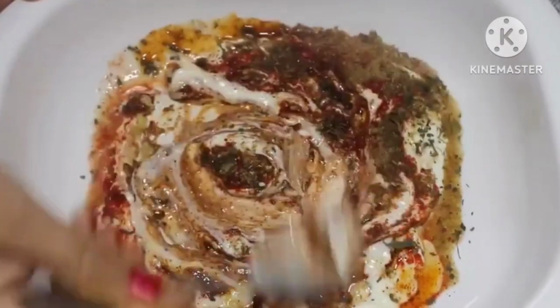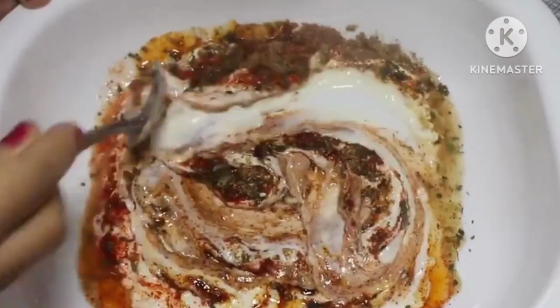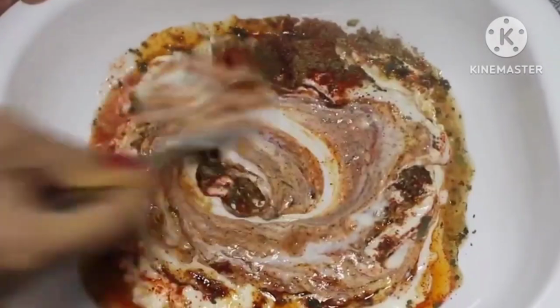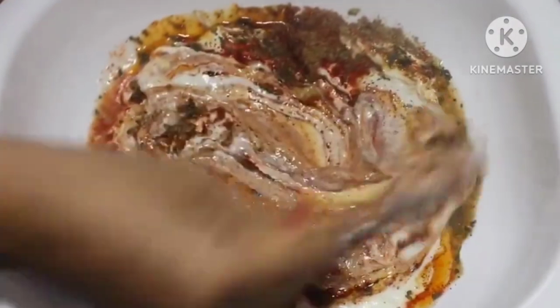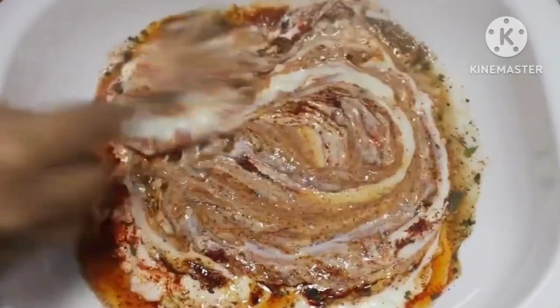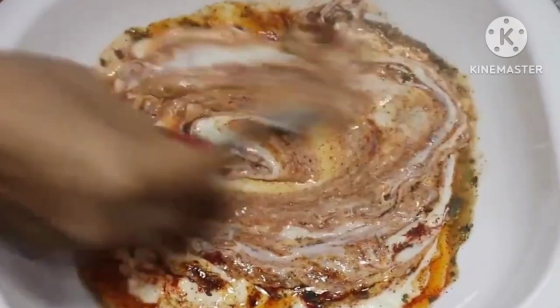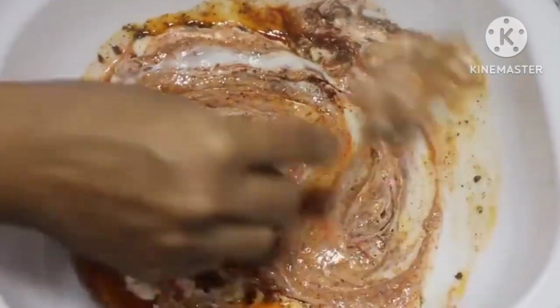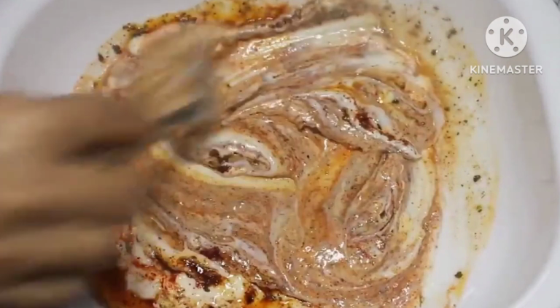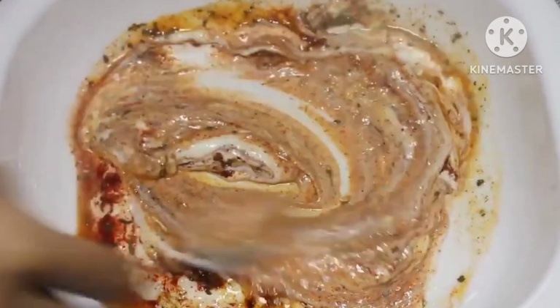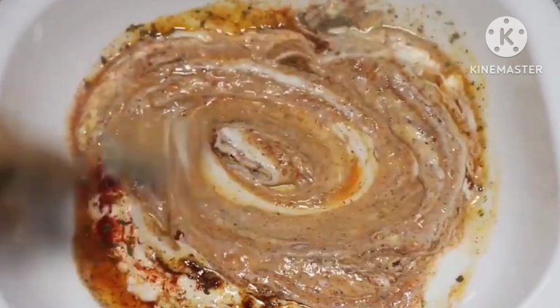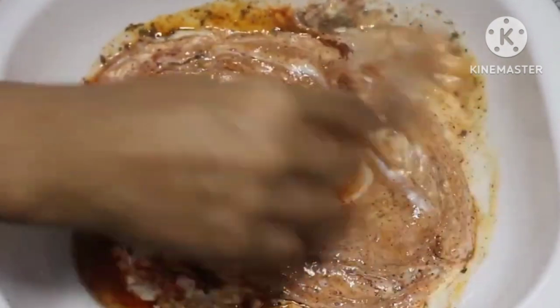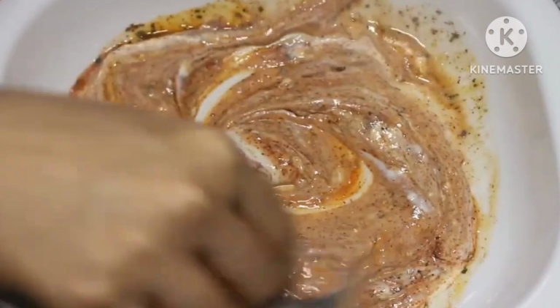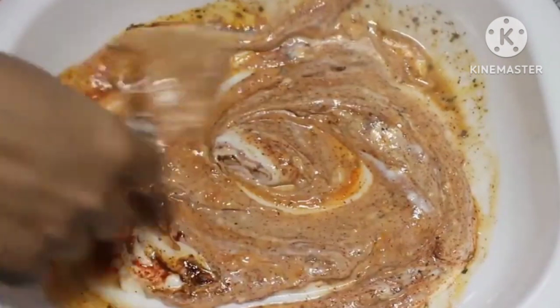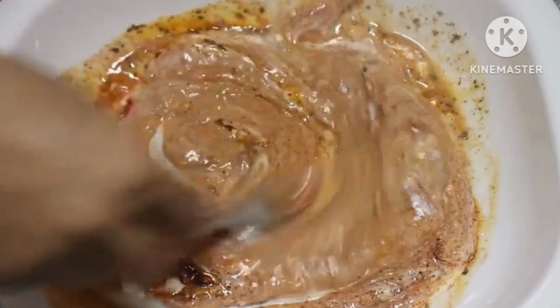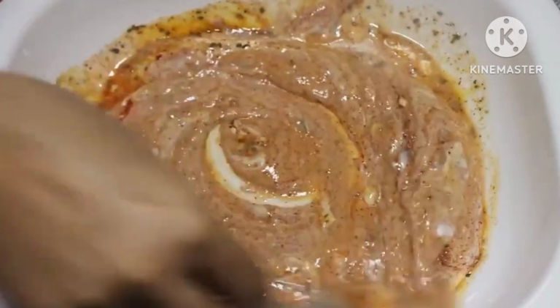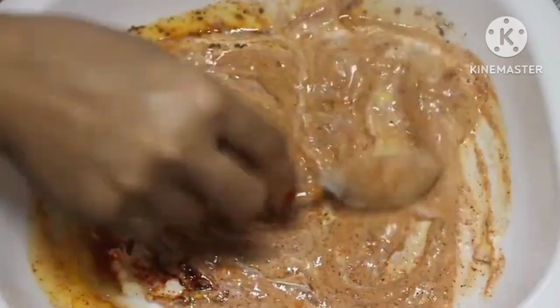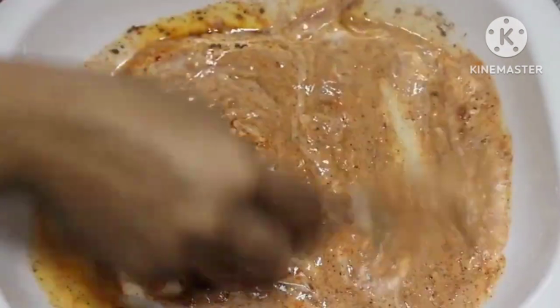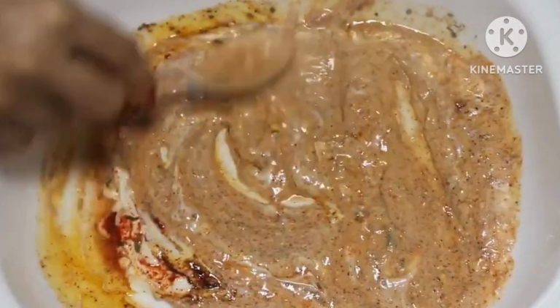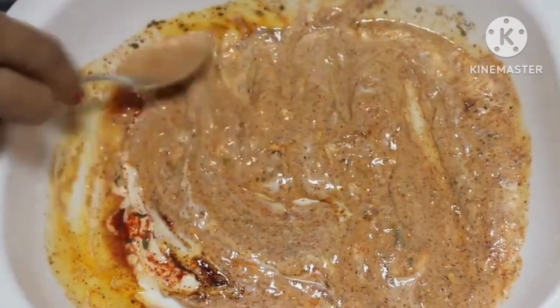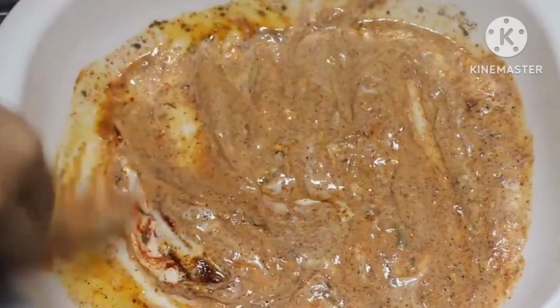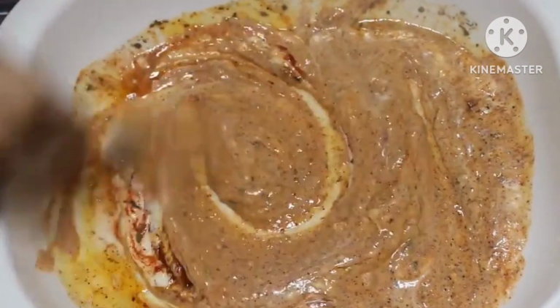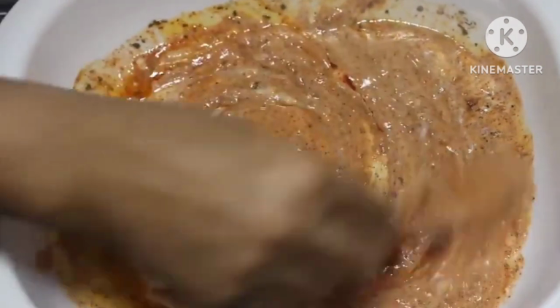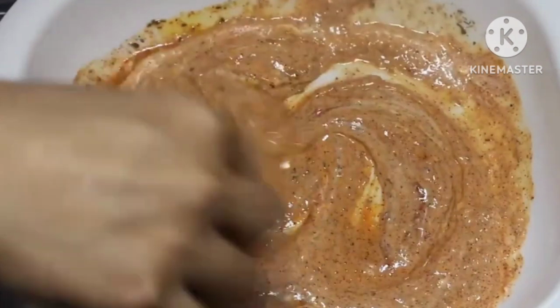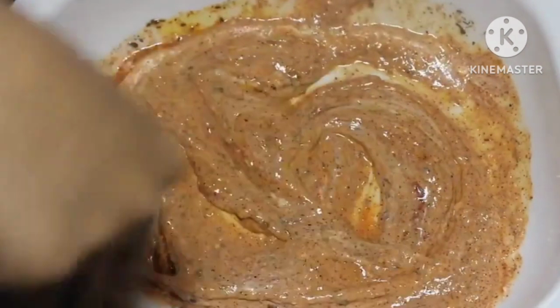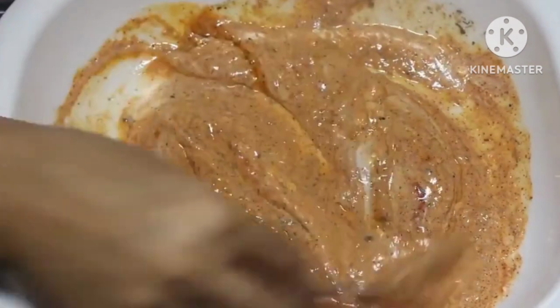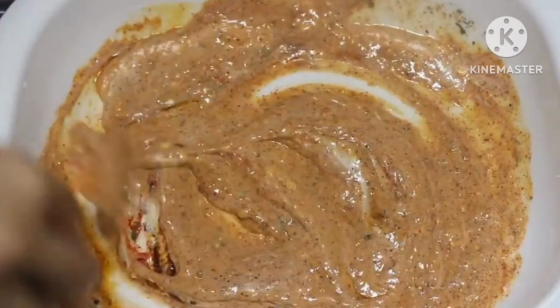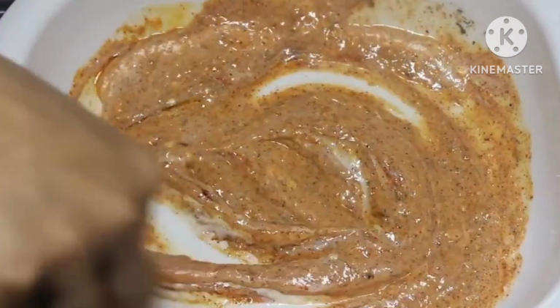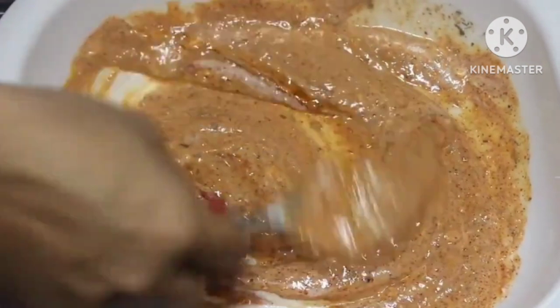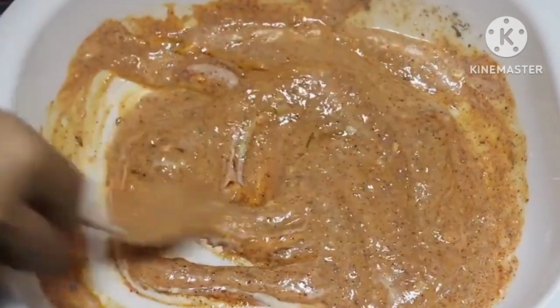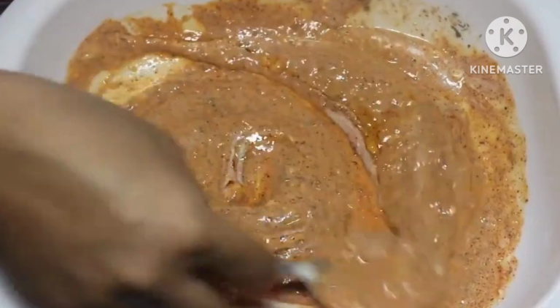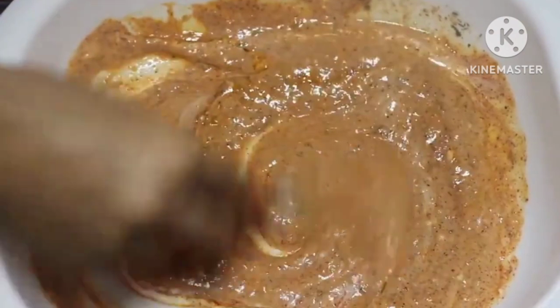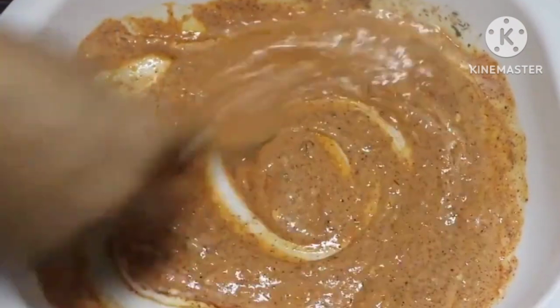This color is optional, but it gives a nice color to the chicken if your red chili powder is not good enough to give color to the dish. Now mix everything really well to make a thick marinade out of it.